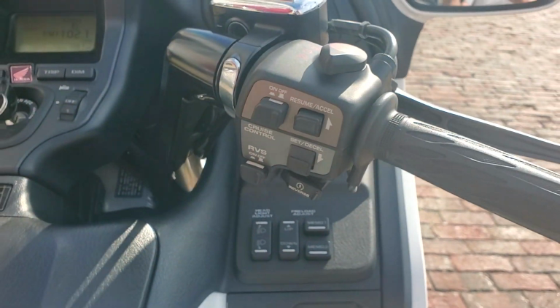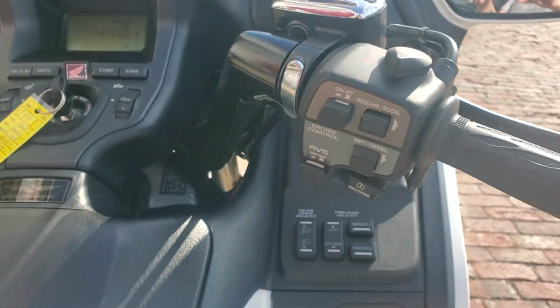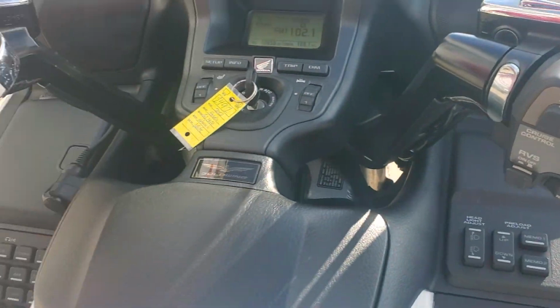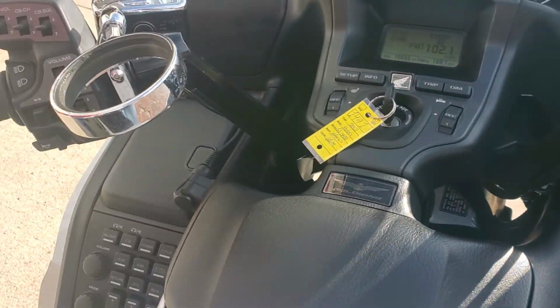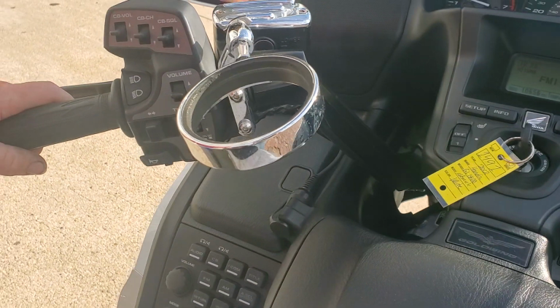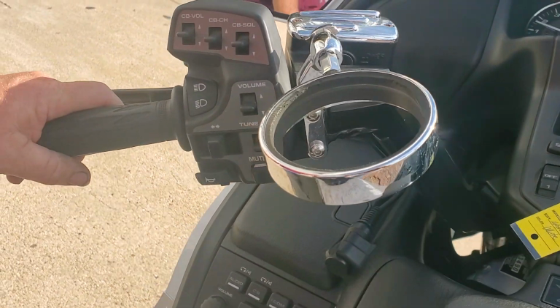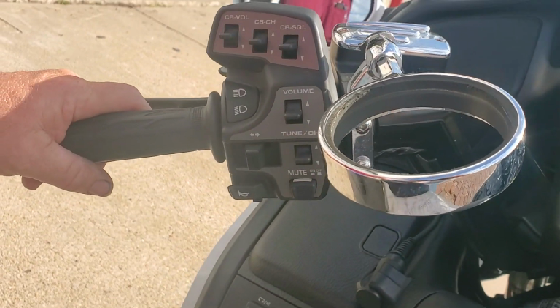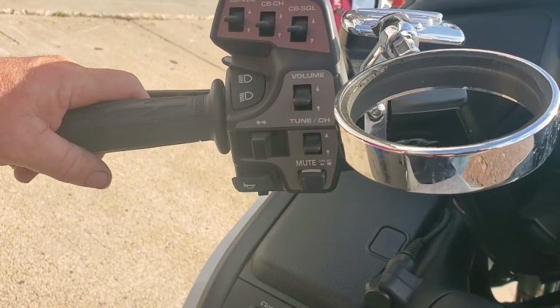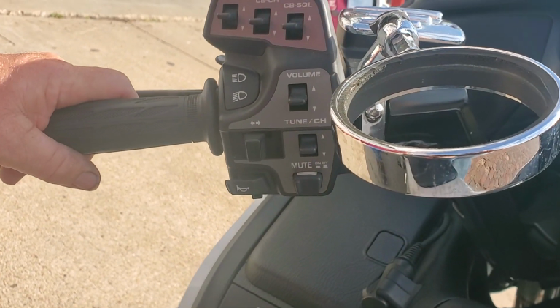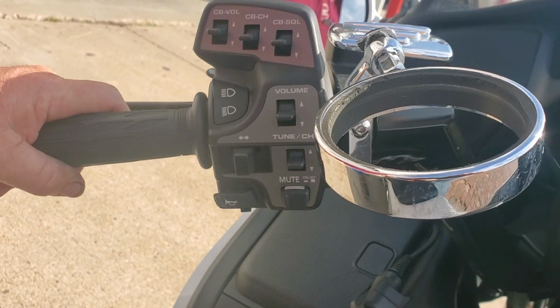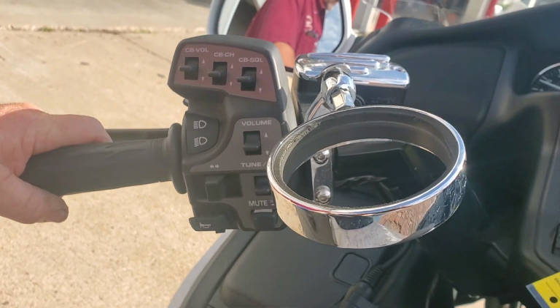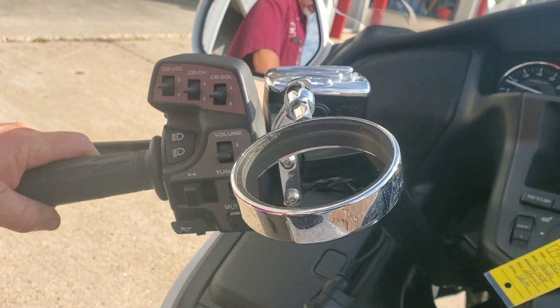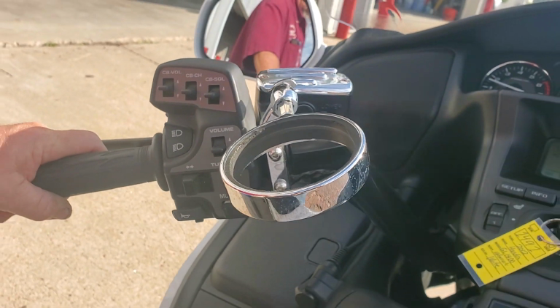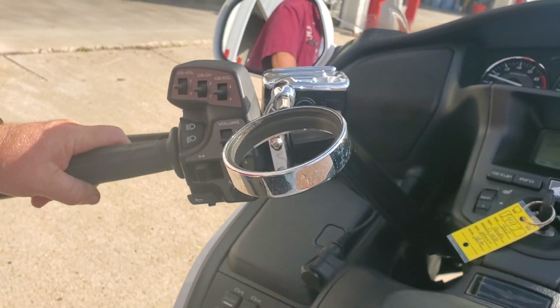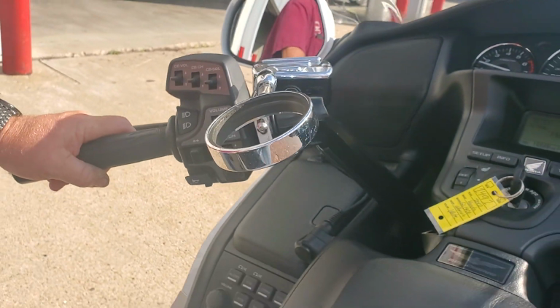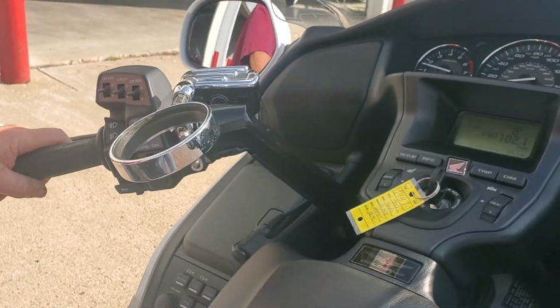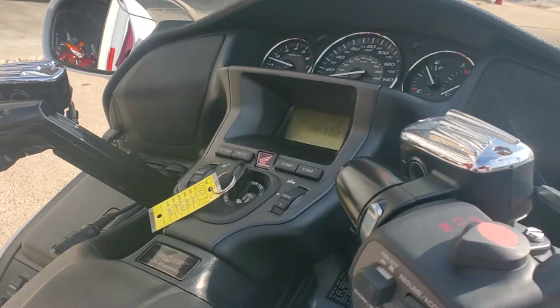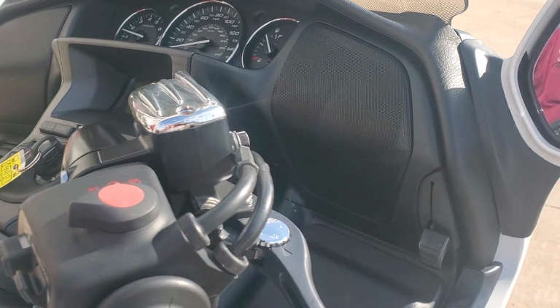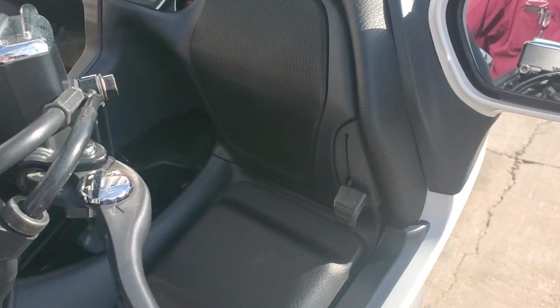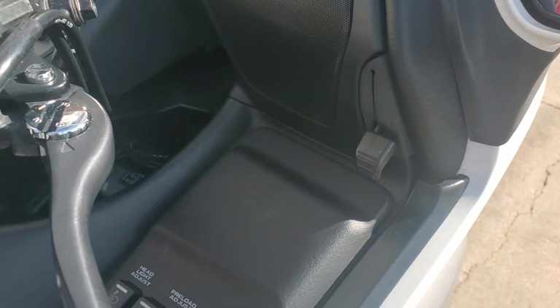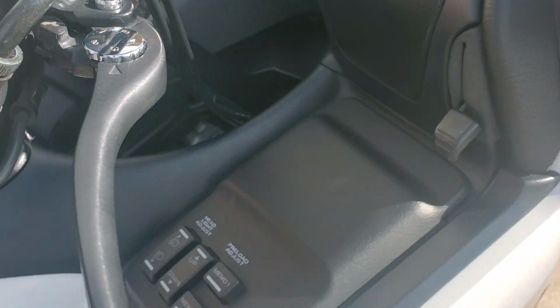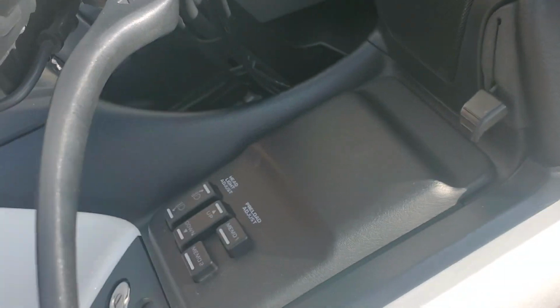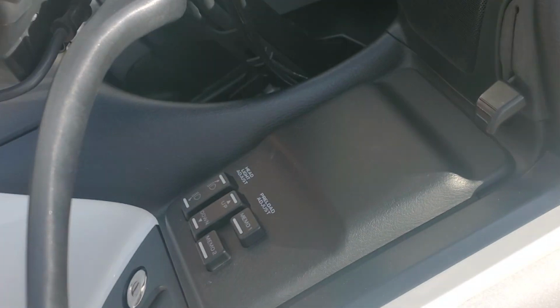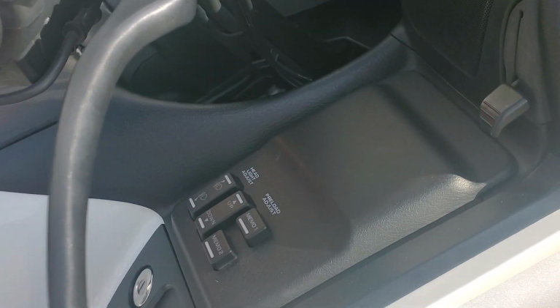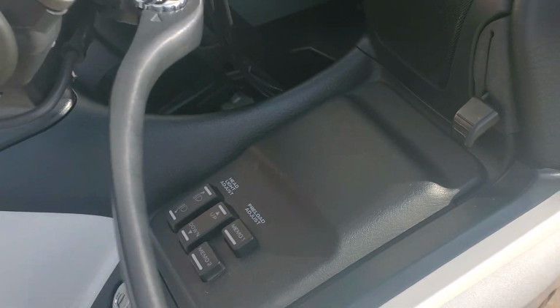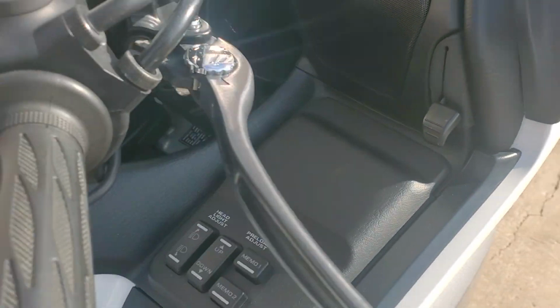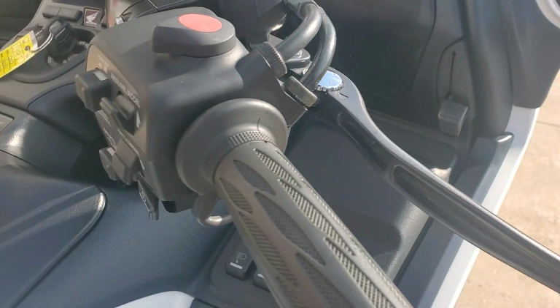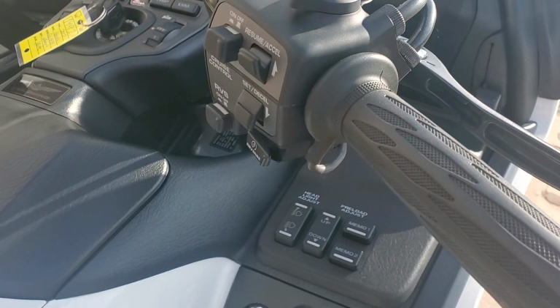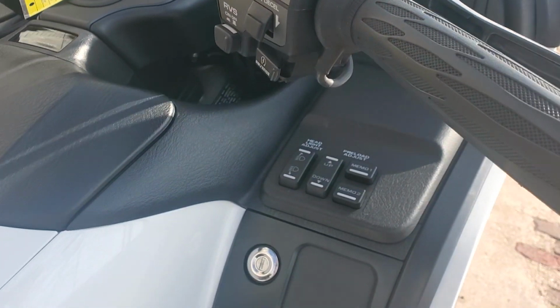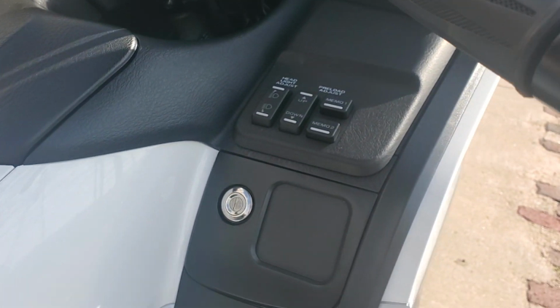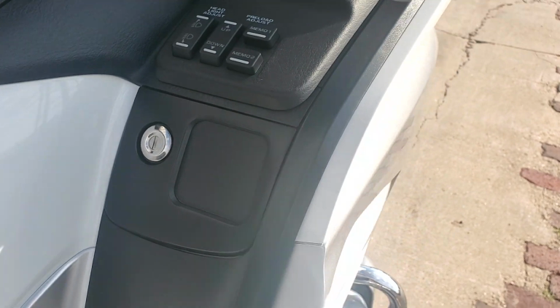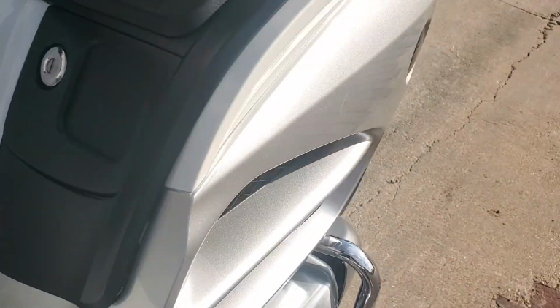We brought it in, checked it over, cleaned it up. Did change the oil in it — yep, changed the oil. The air filter is good. Tires are pretty decent, they'll run a while. Would be a beautiful trike if somebody wants to go into a trike with us here.